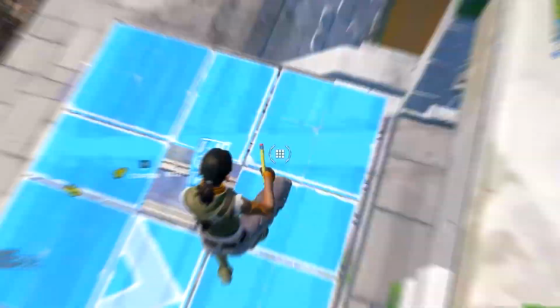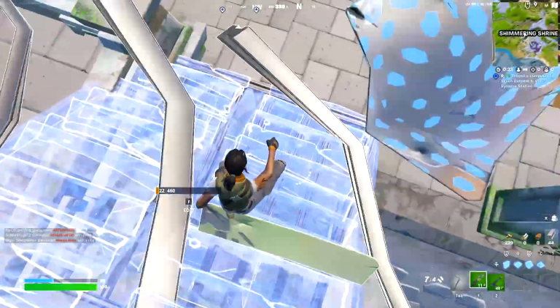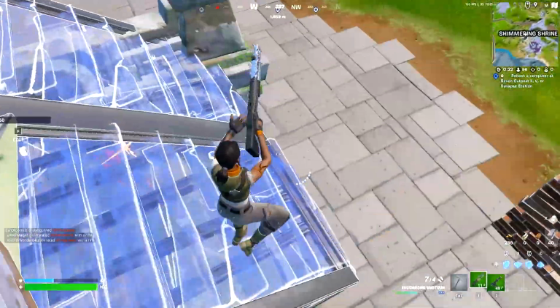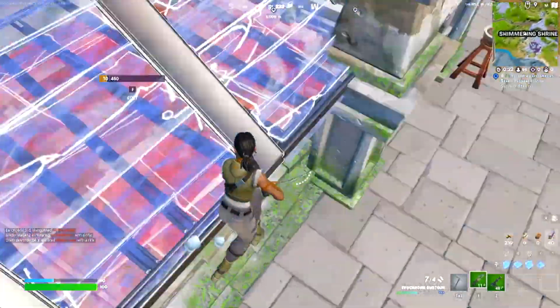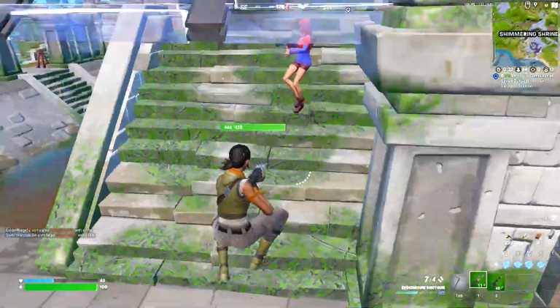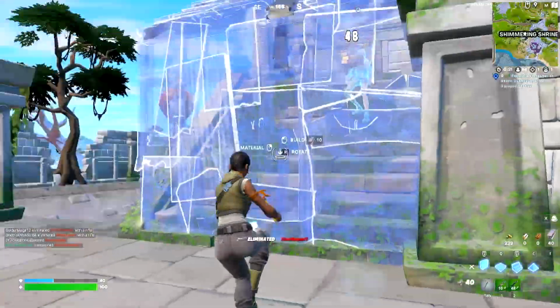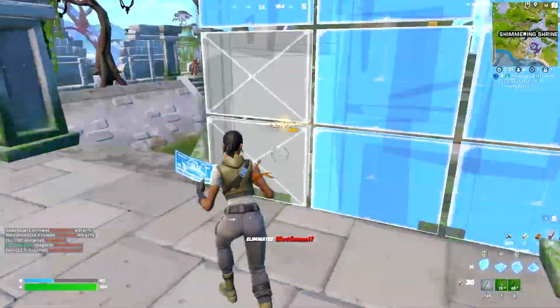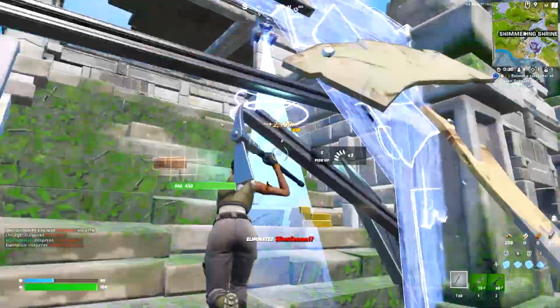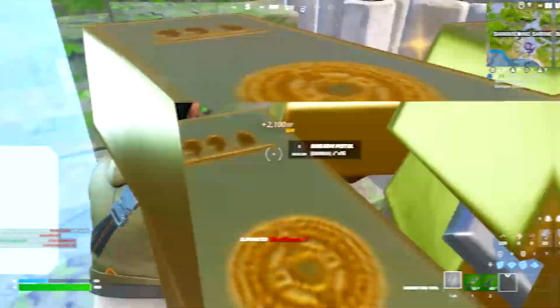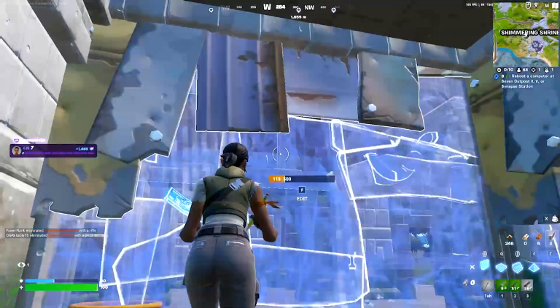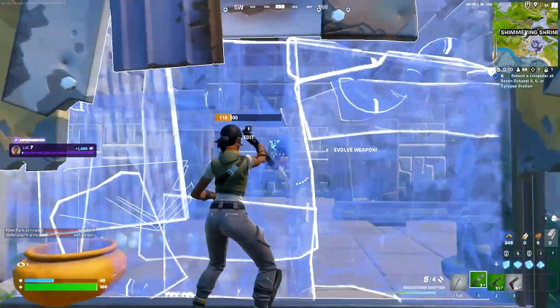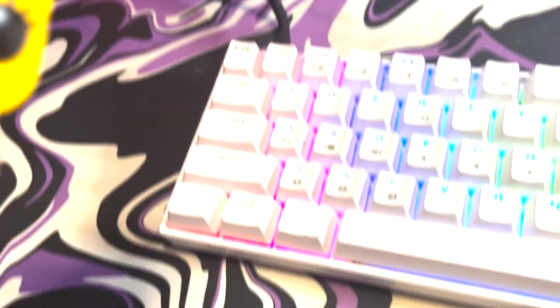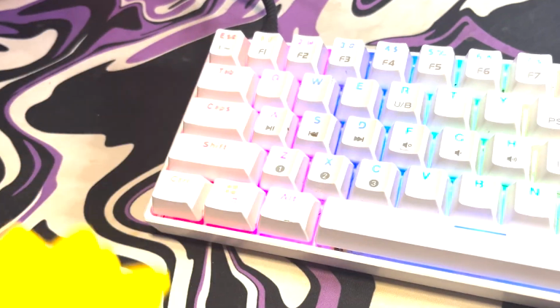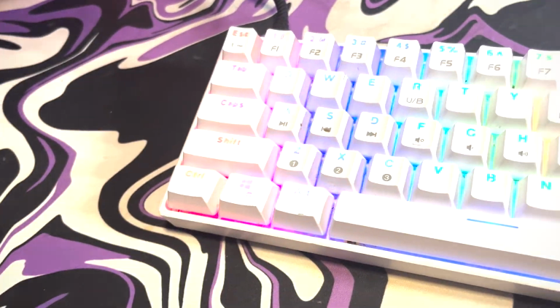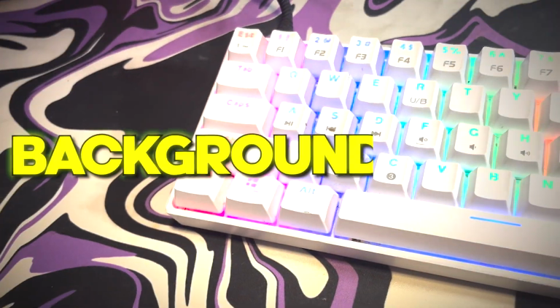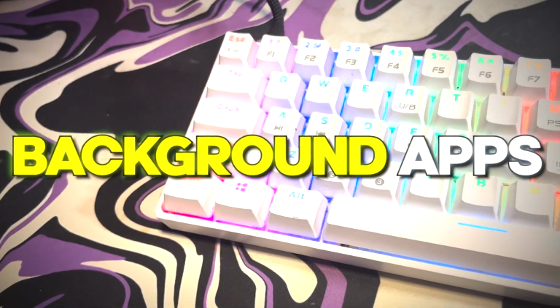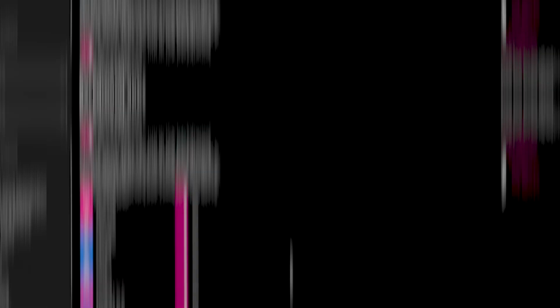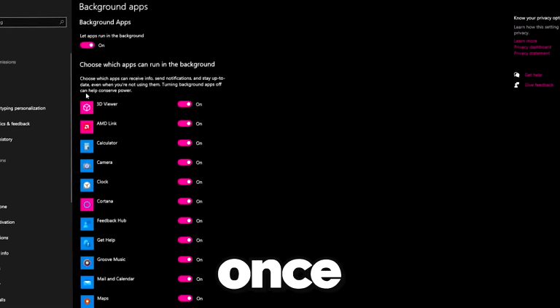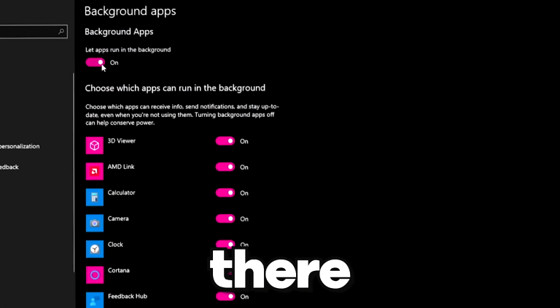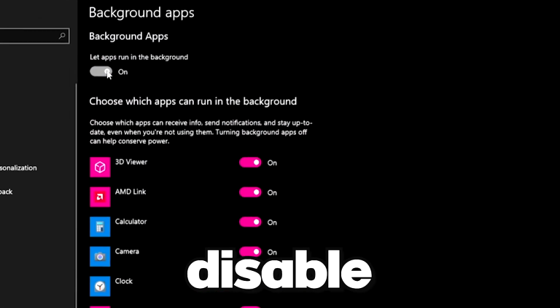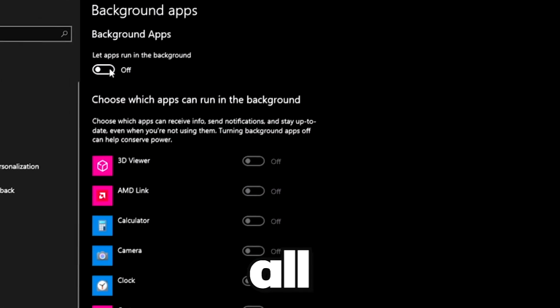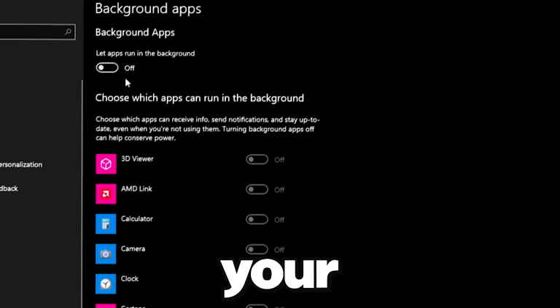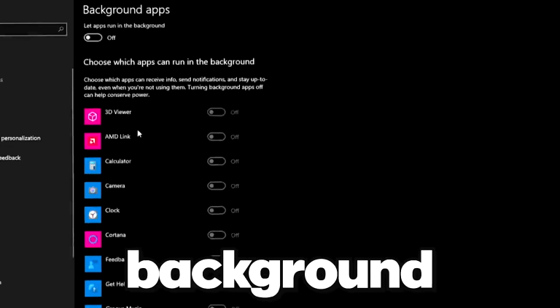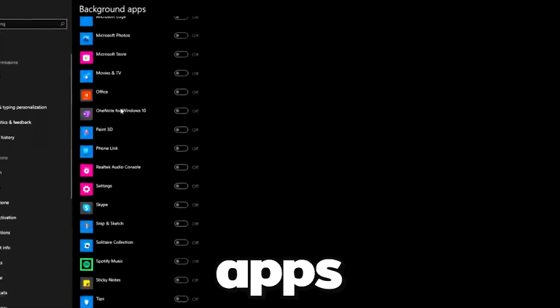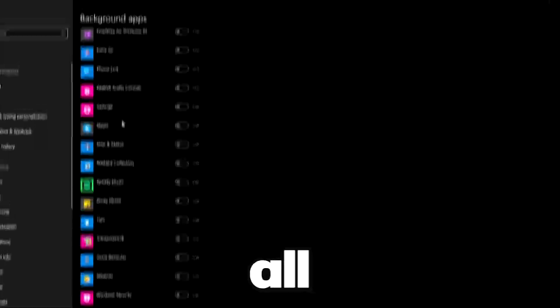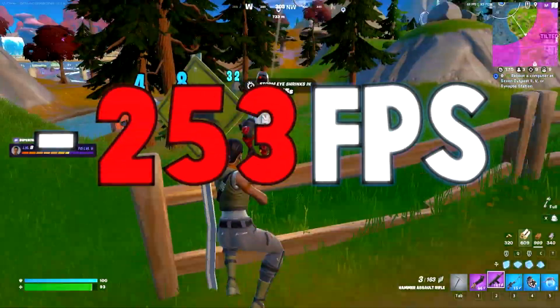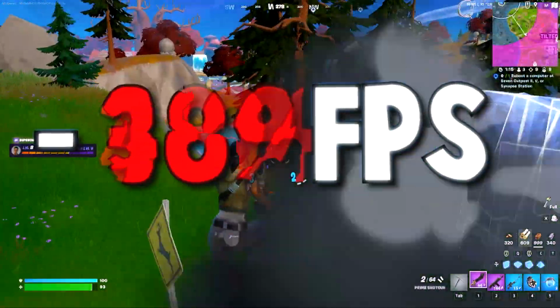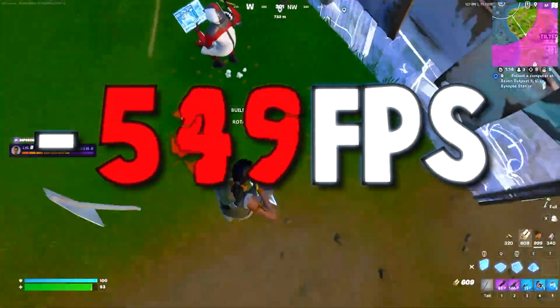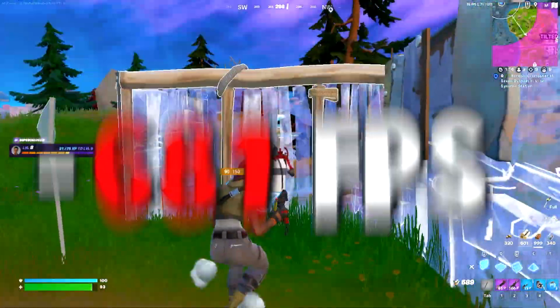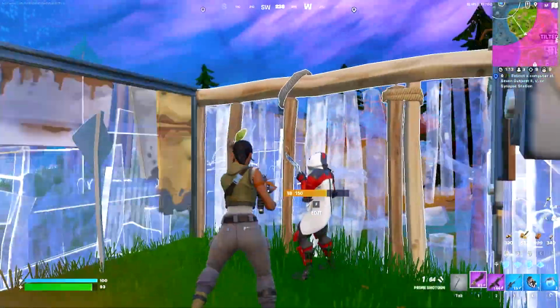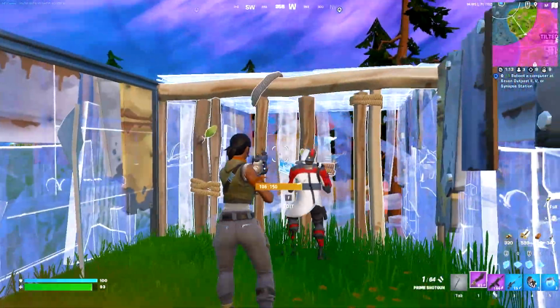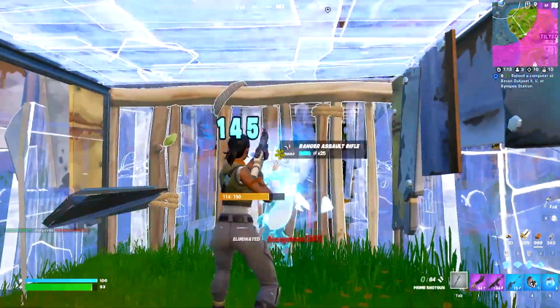Now that we're done on DX11, you can swap back to performance mode. For some extra performance, click your Windows key and type background apps, and then once you get there, disable all of your background apps, because all they do is drain your game performance for literally no reason.